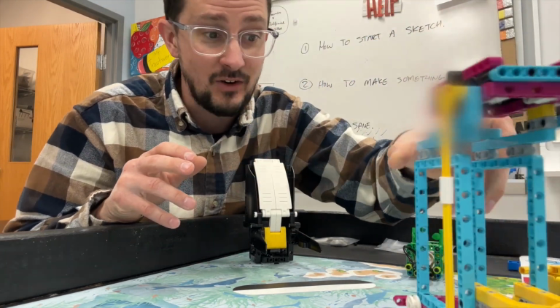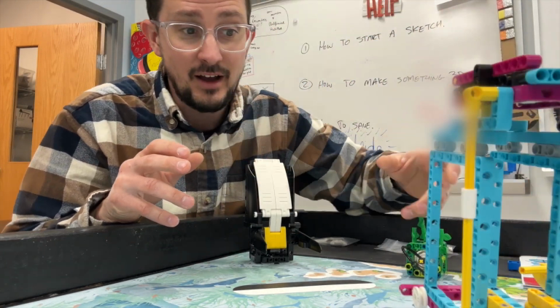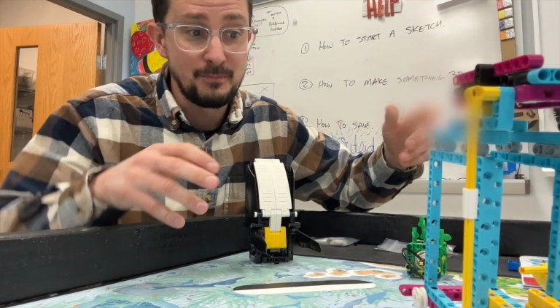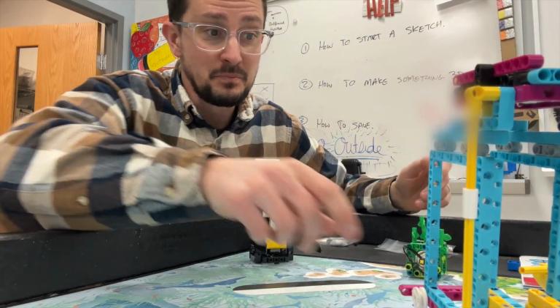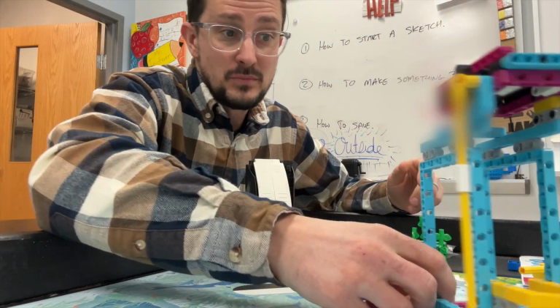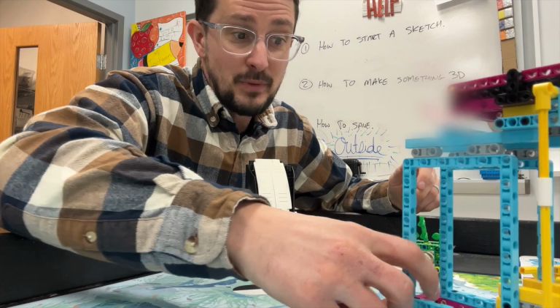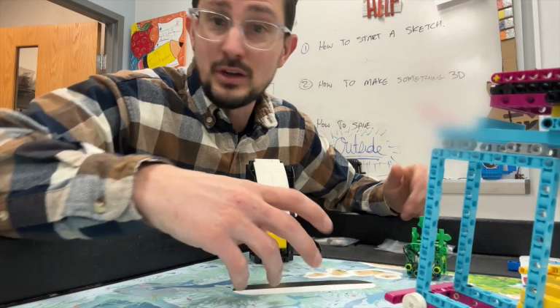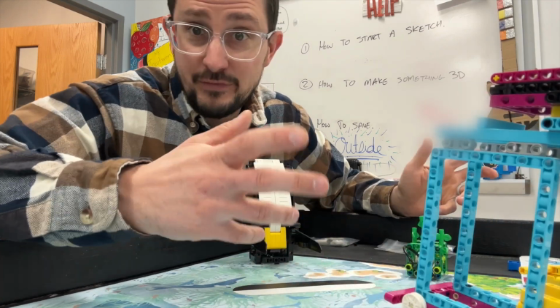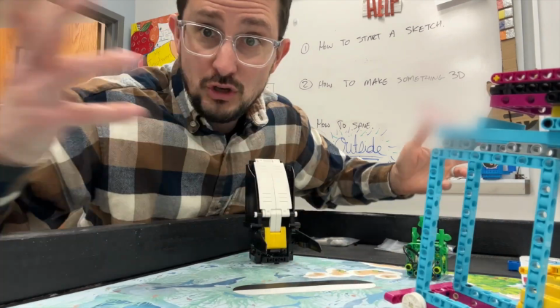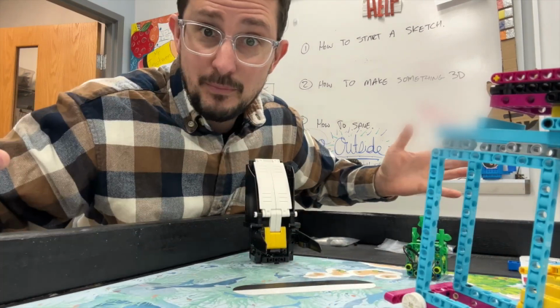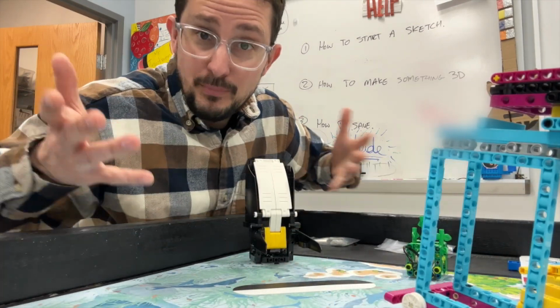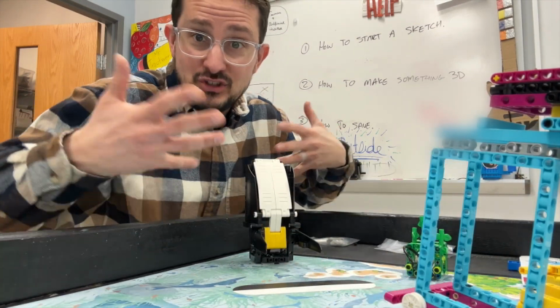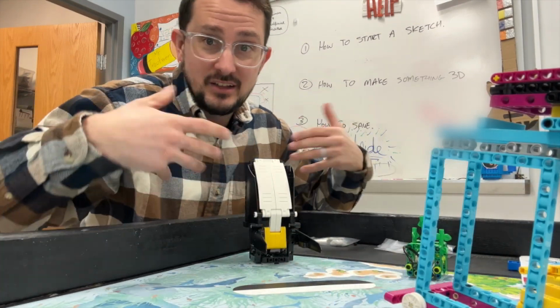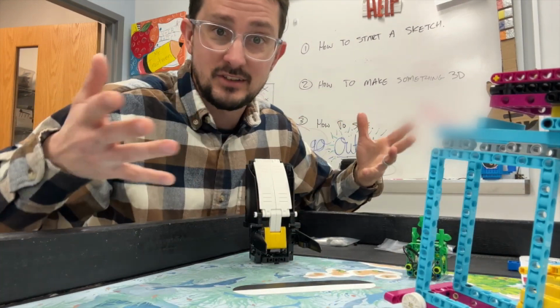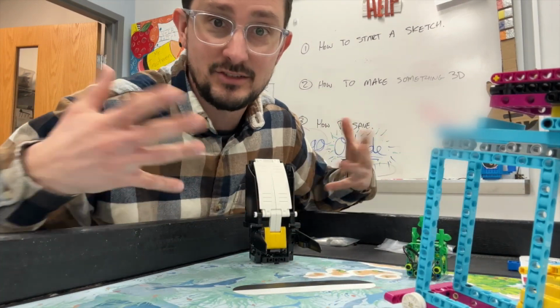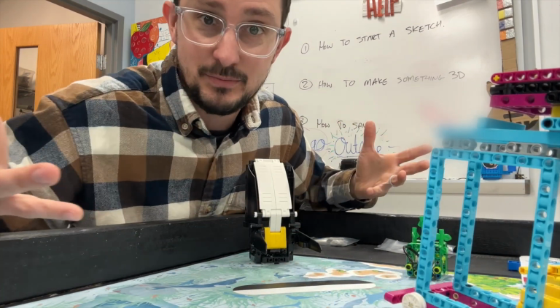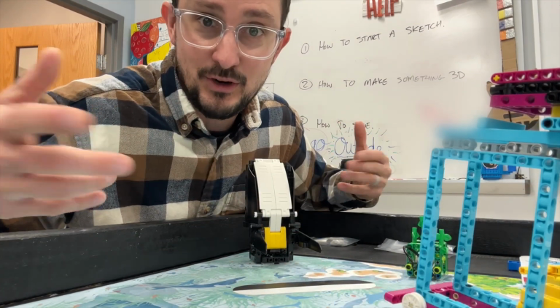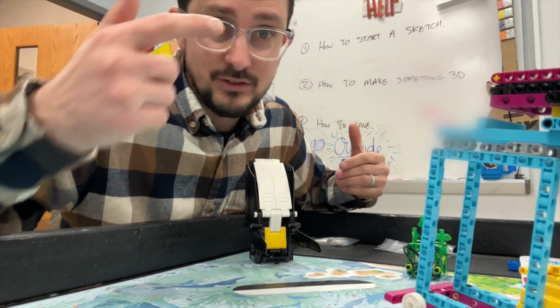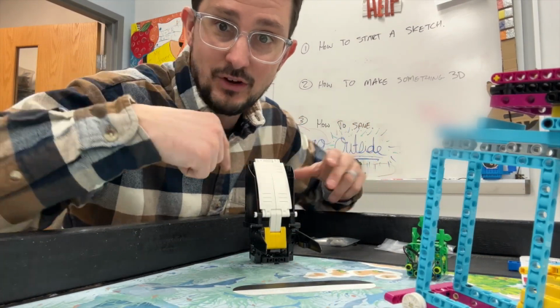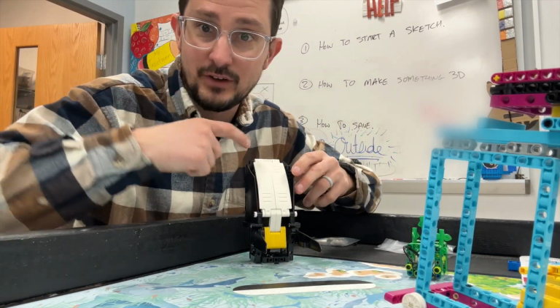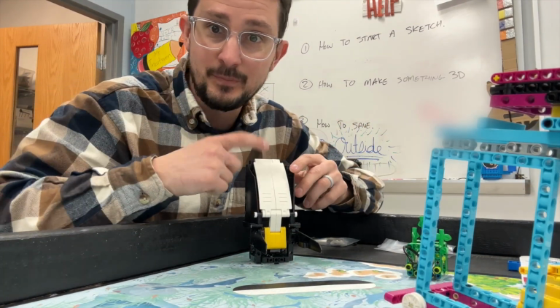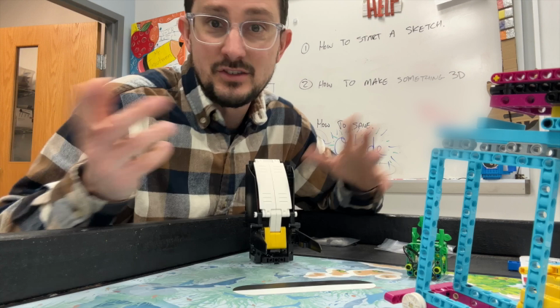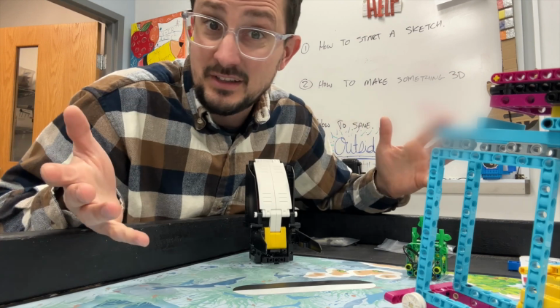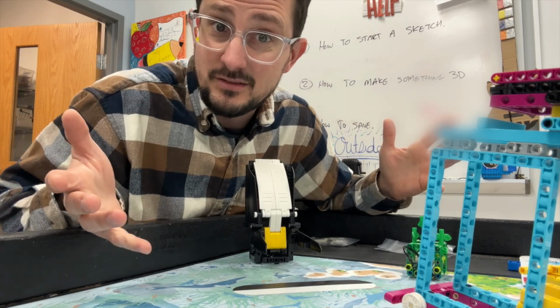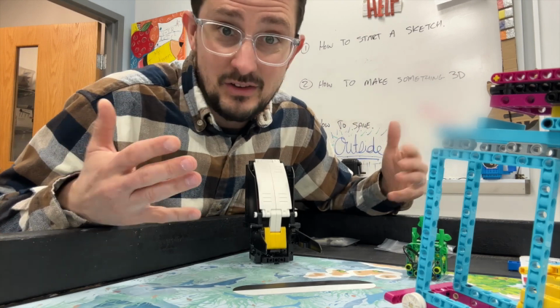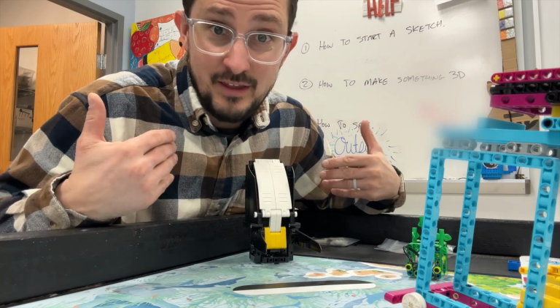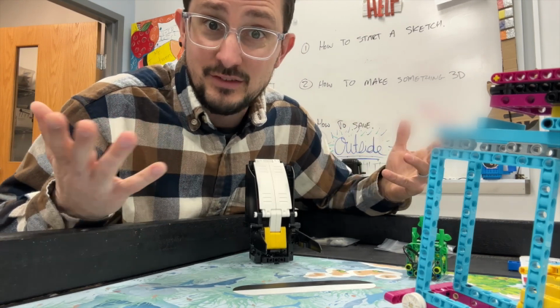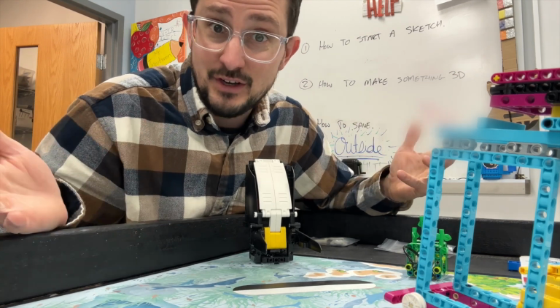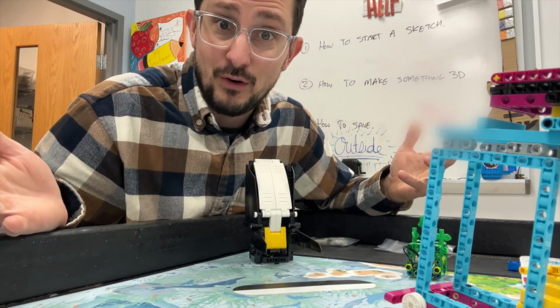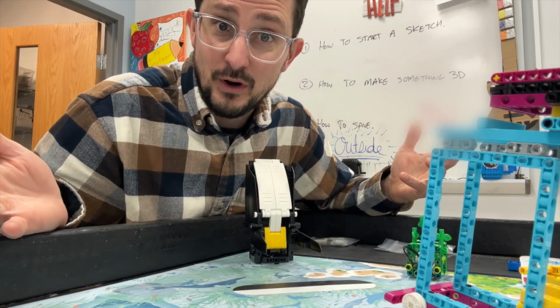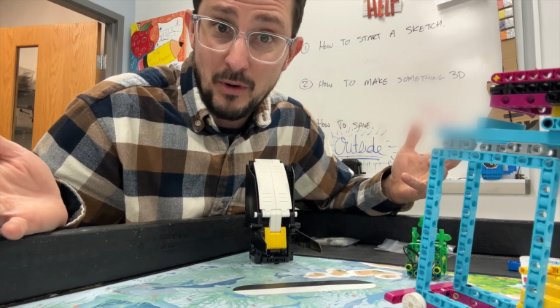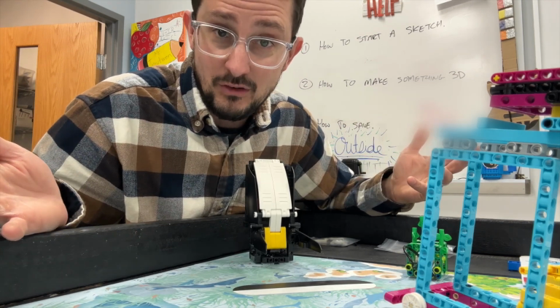Now, maybe you can modify it and make it better, but I'm just saying this is some inspiration to solve something that I think is very difficult for a robot to solve.